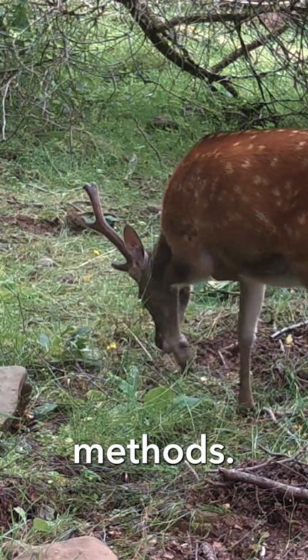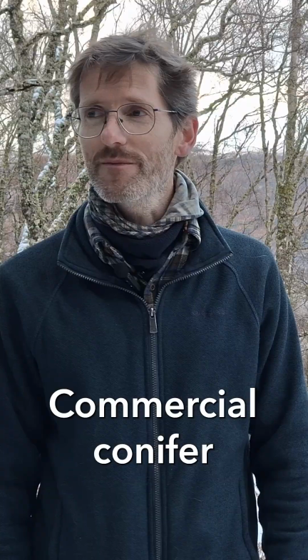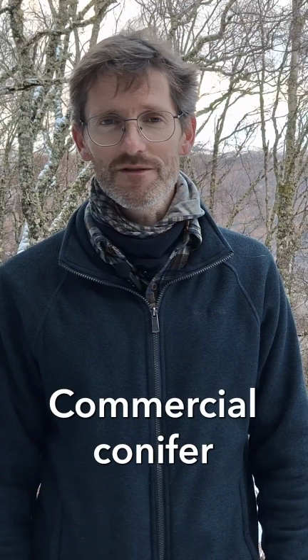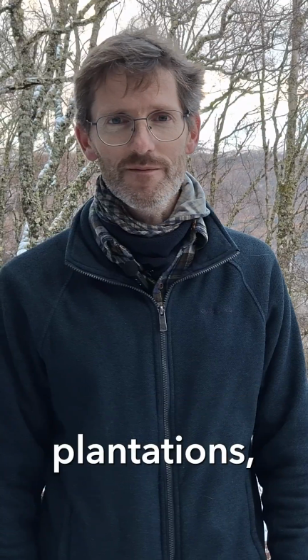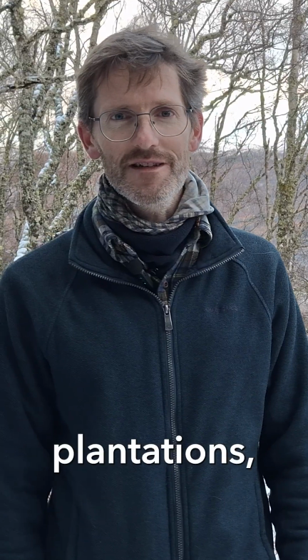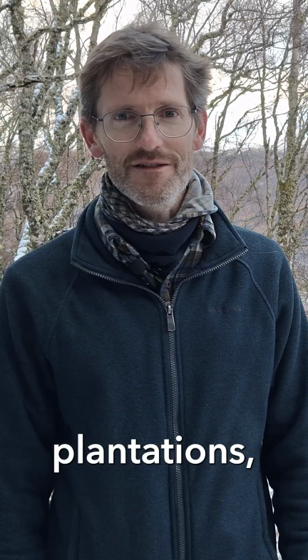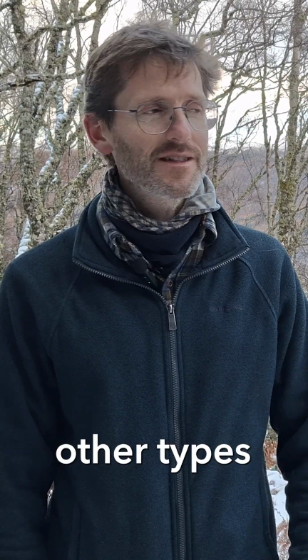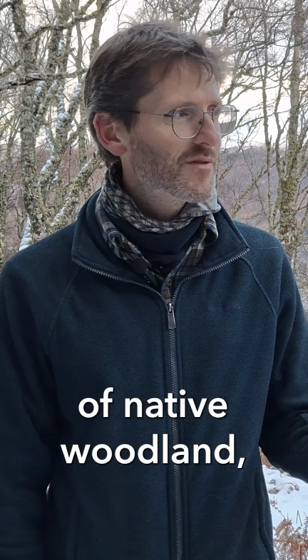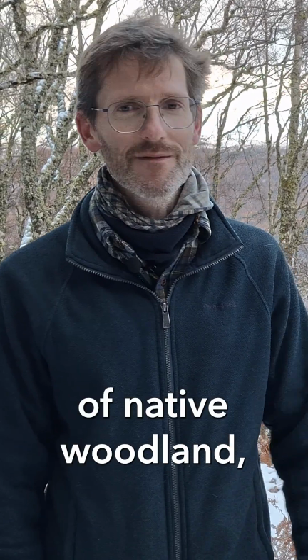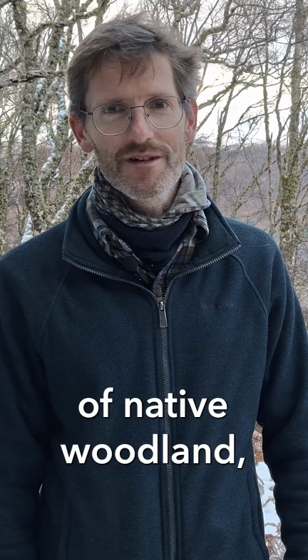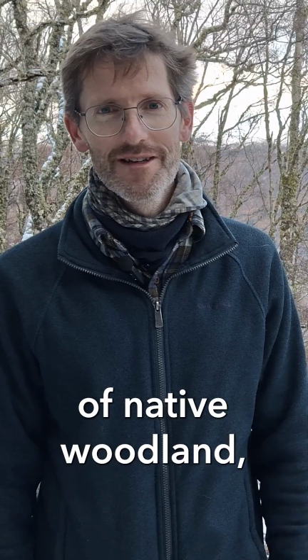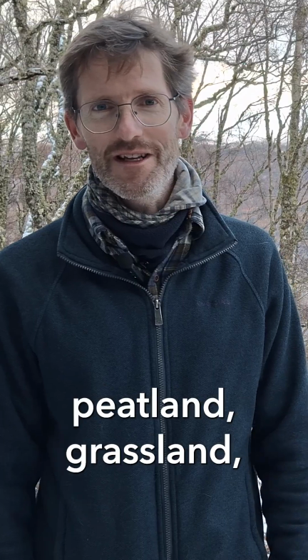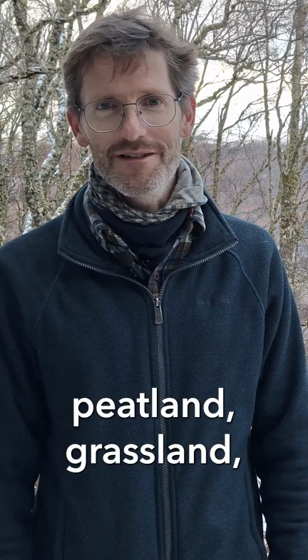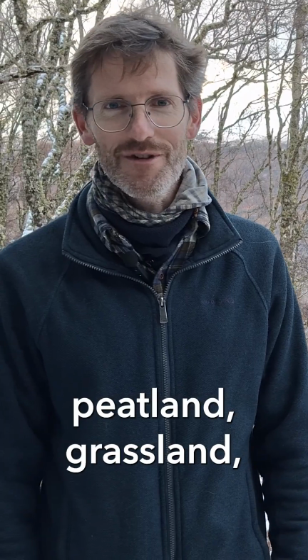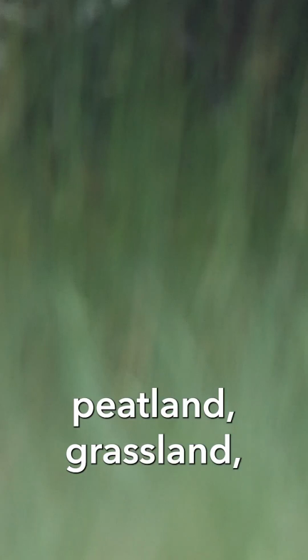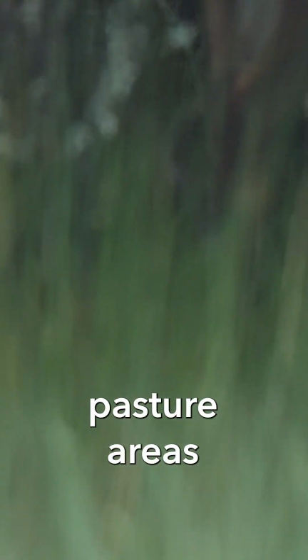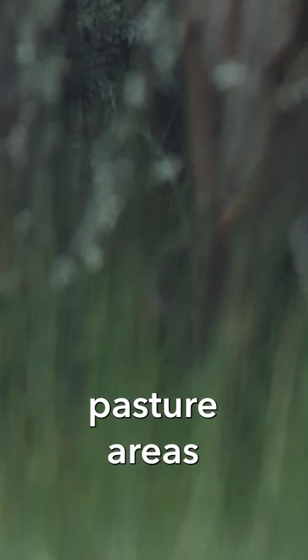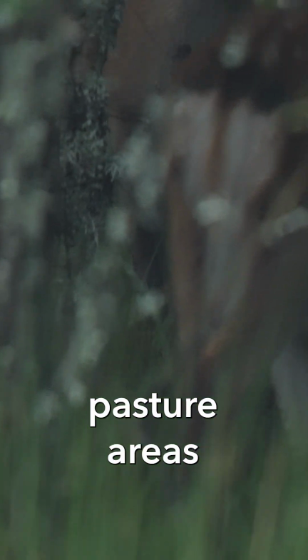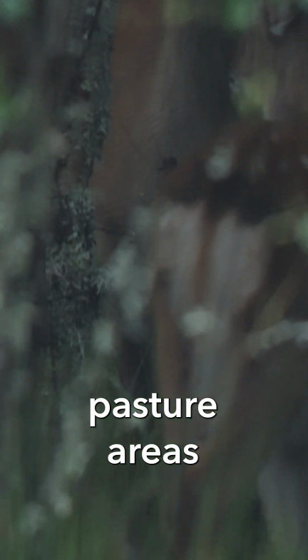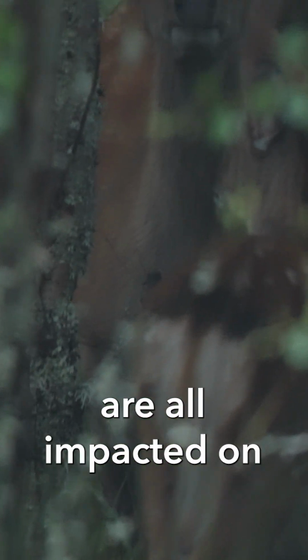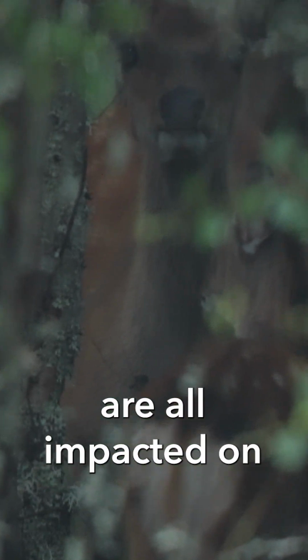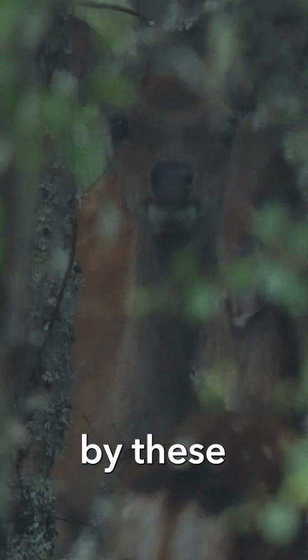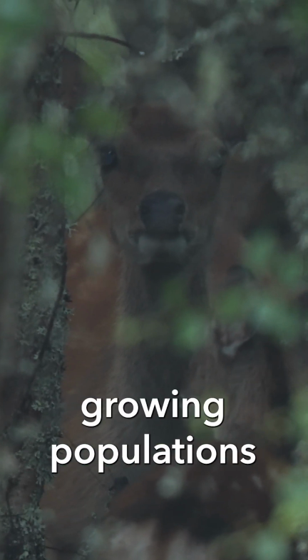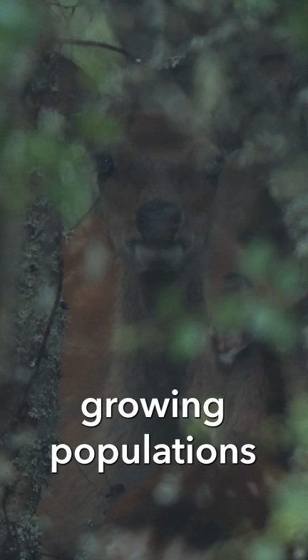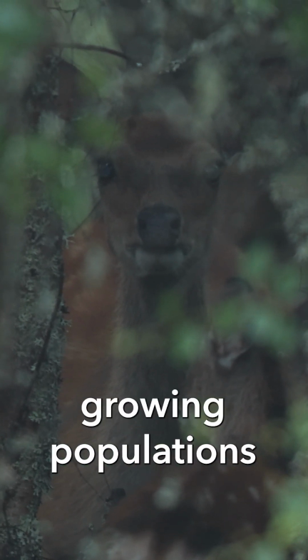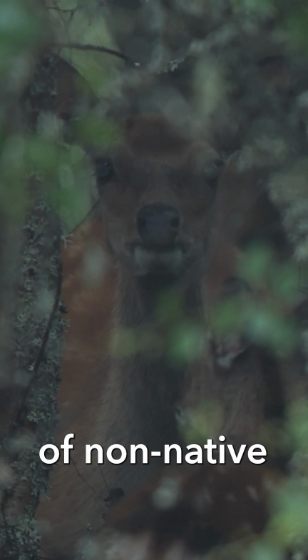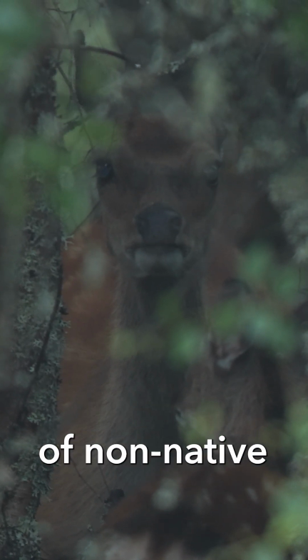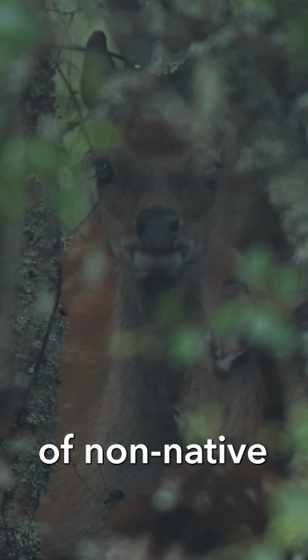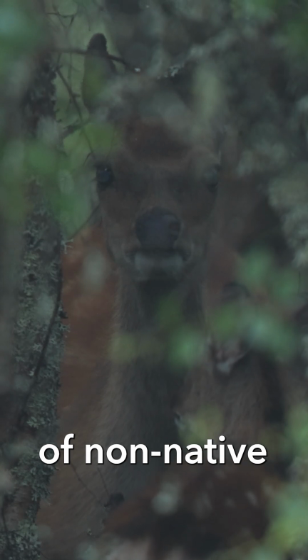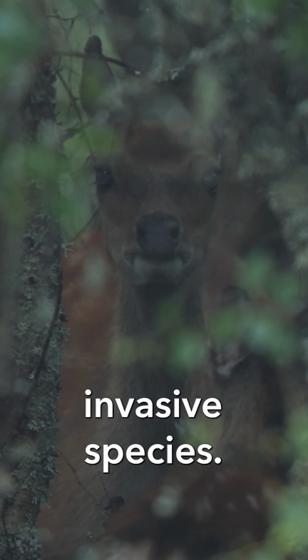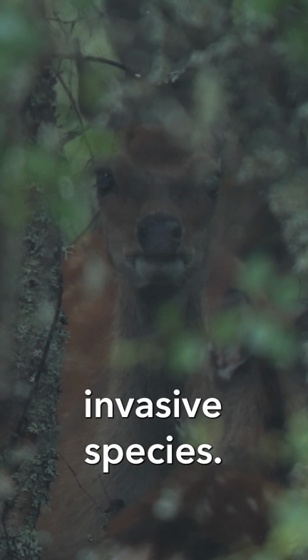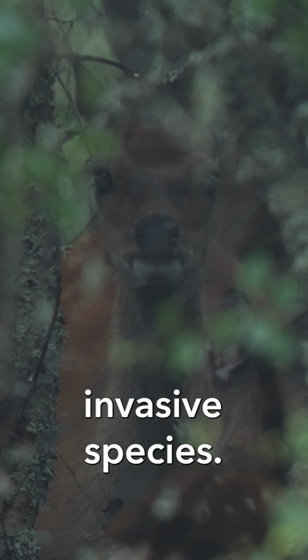Commercial conifer plantations, native woodland, peatland, grassland, and pasture areas are all being impacted by these growing populations of non-native invasive species.